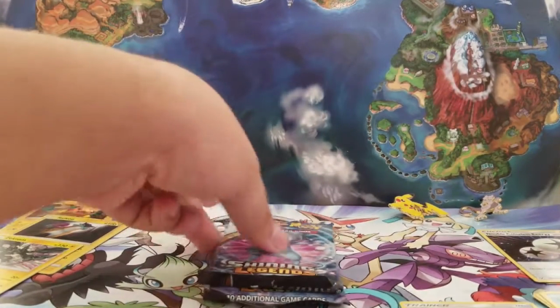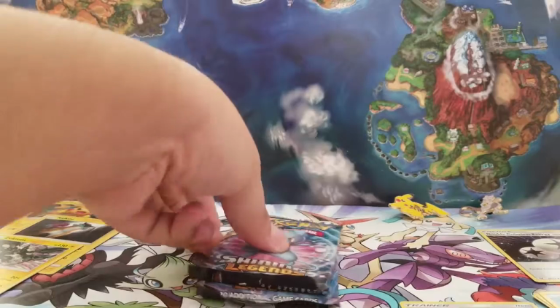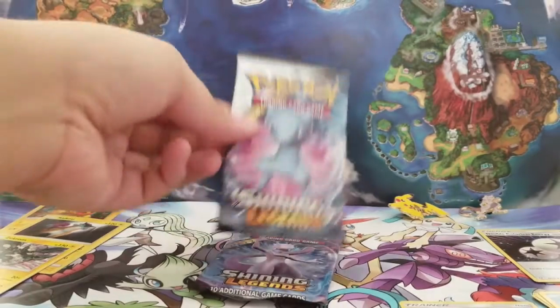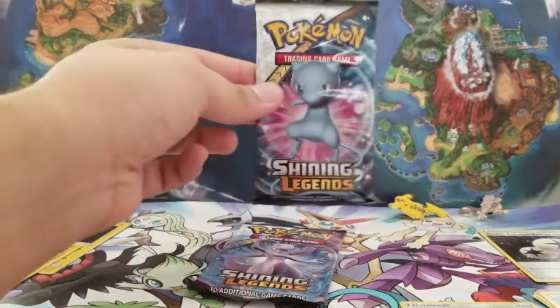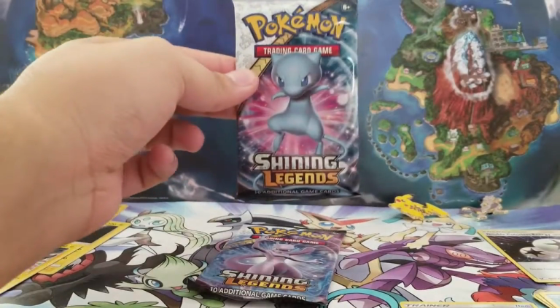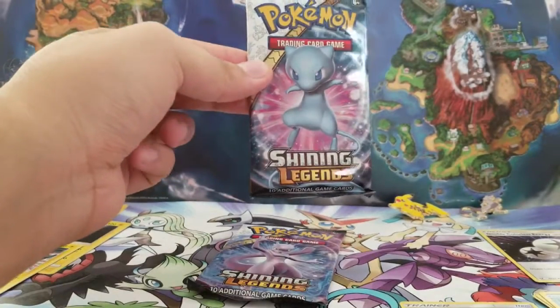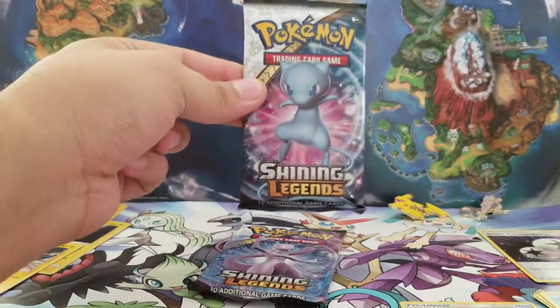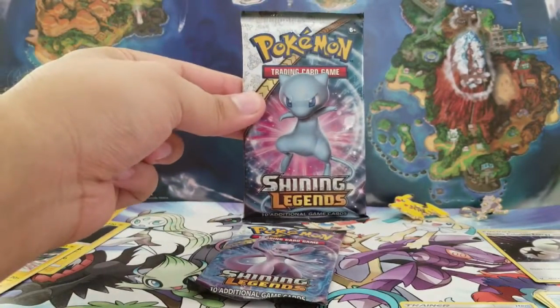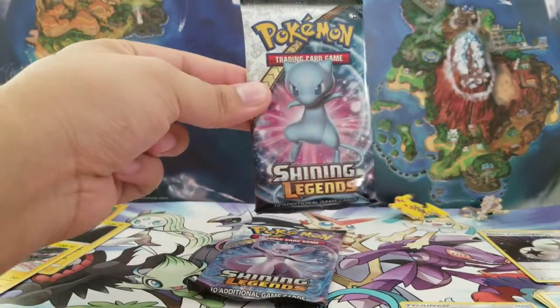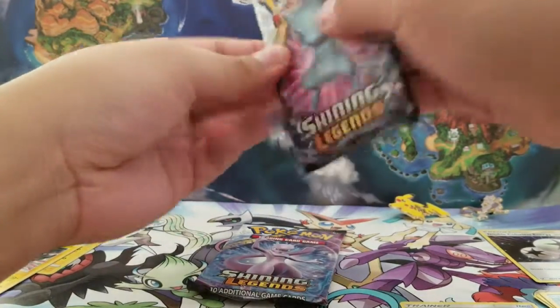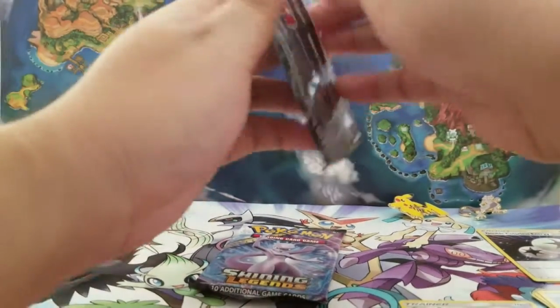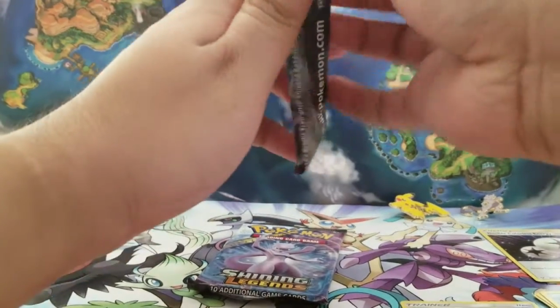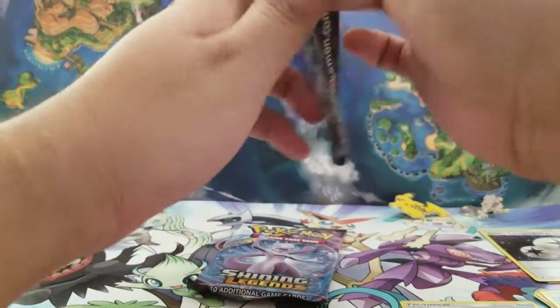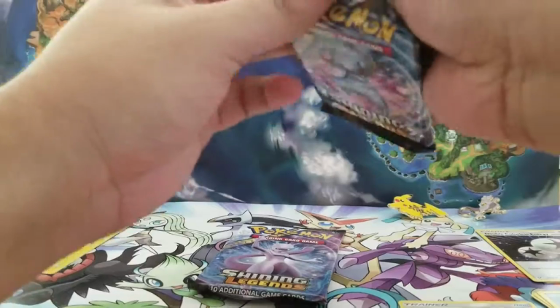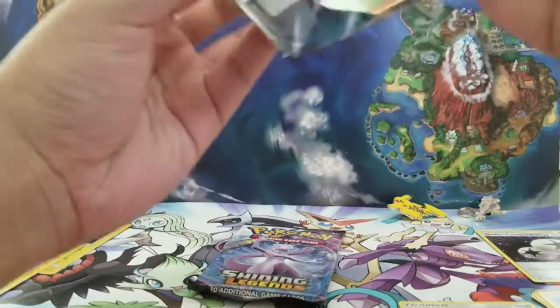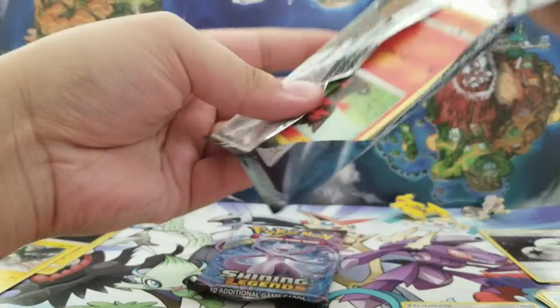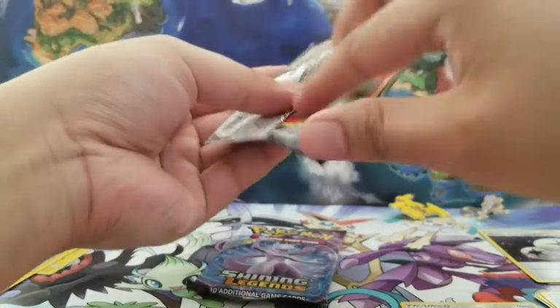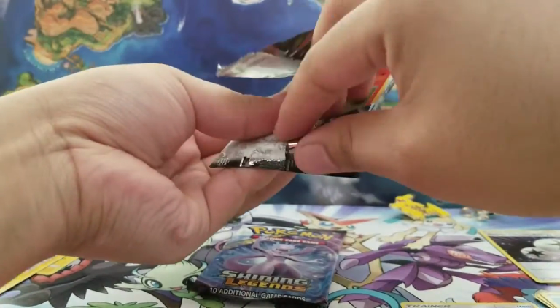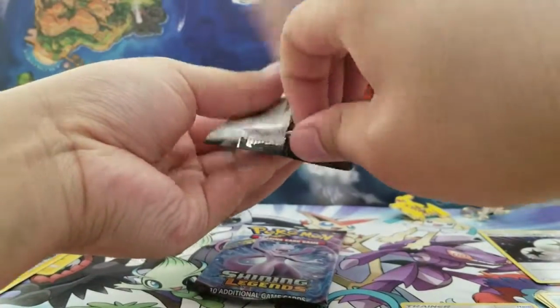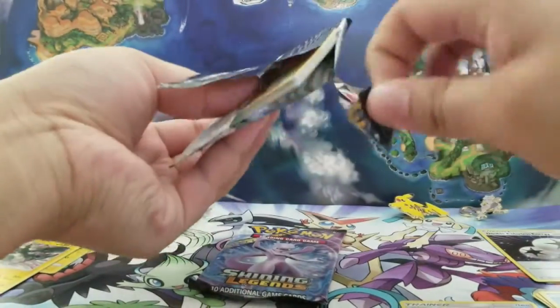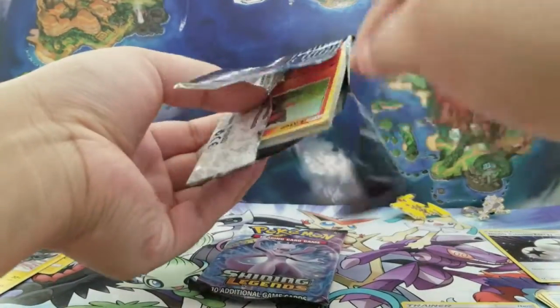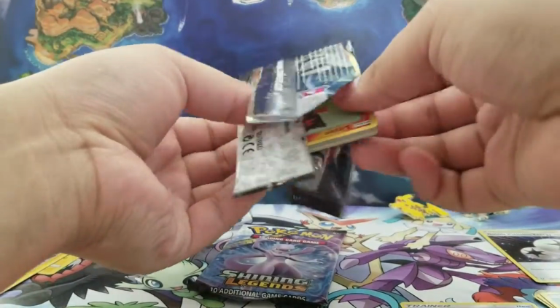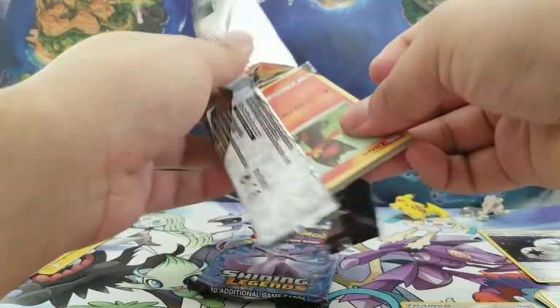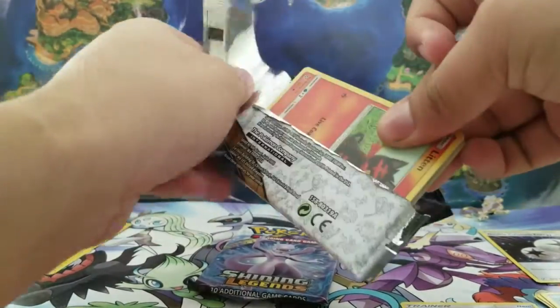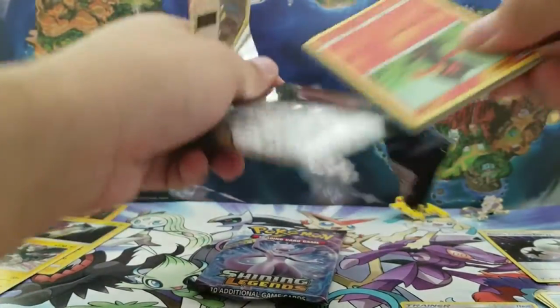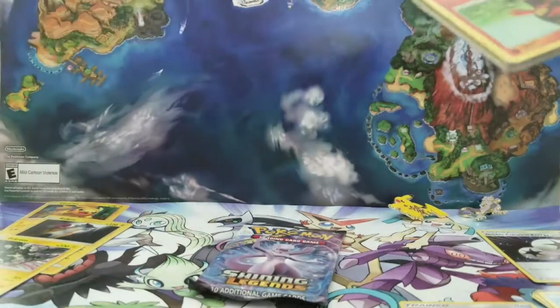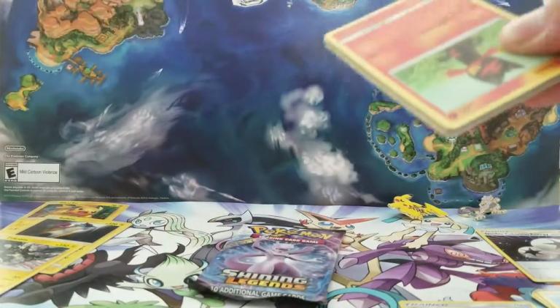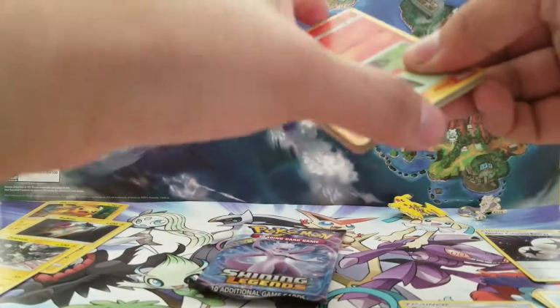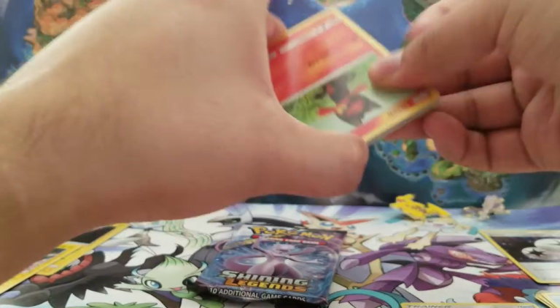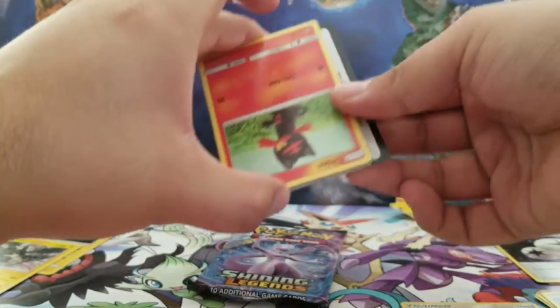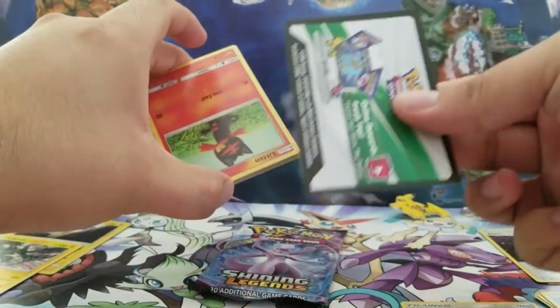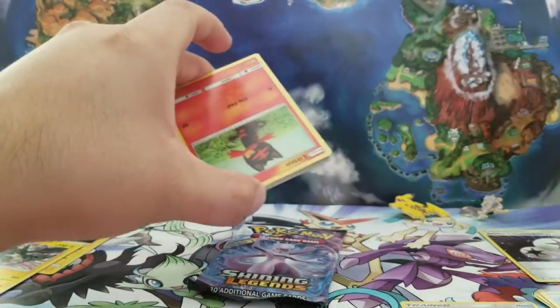Let's go with Shiny Mew — can you give us something good? Let us hope so. And this Shiny Legend pack just rips right off. Write the code.